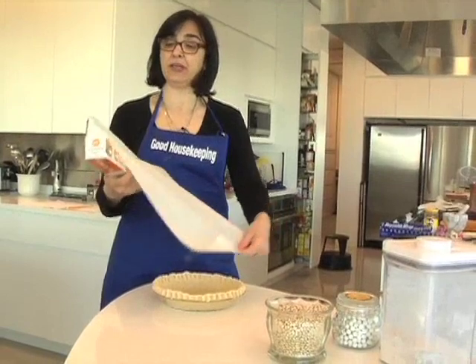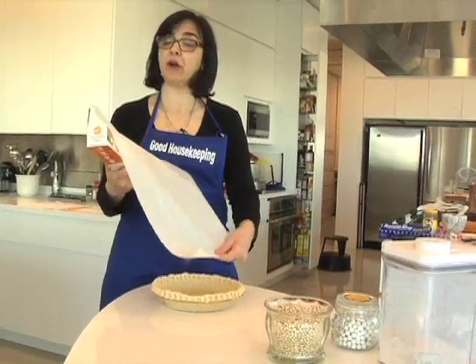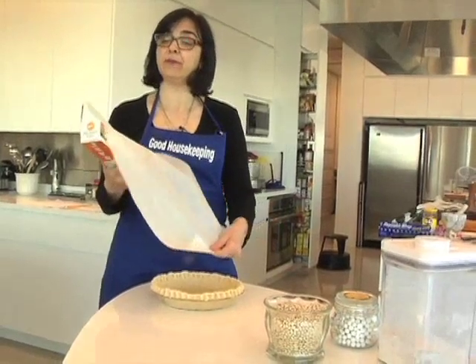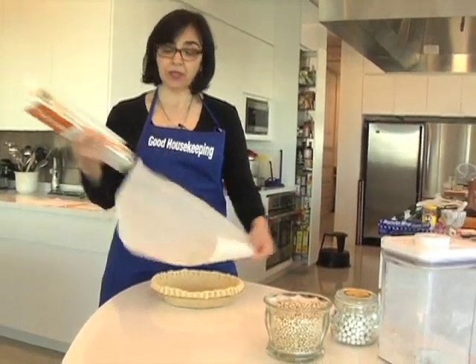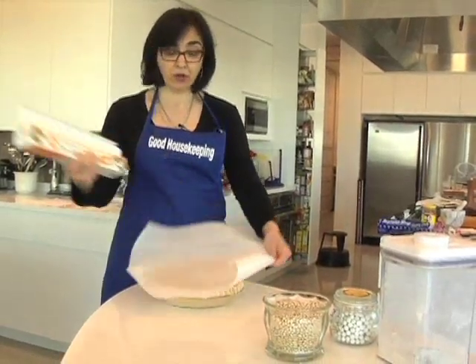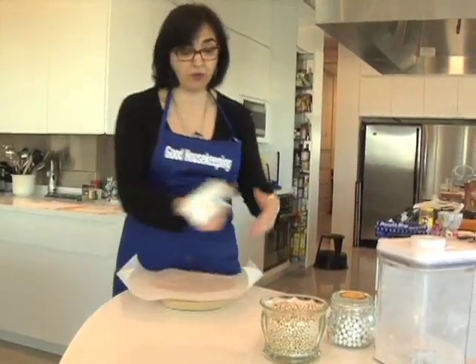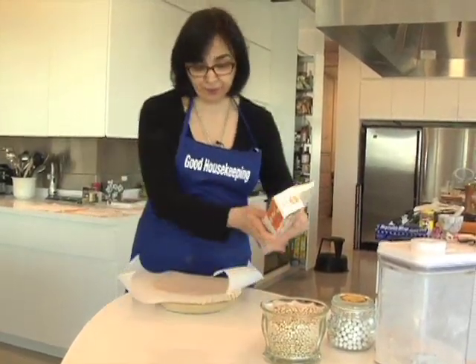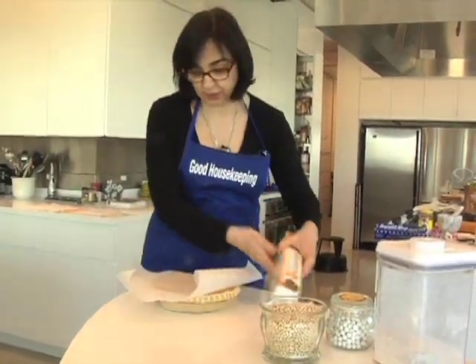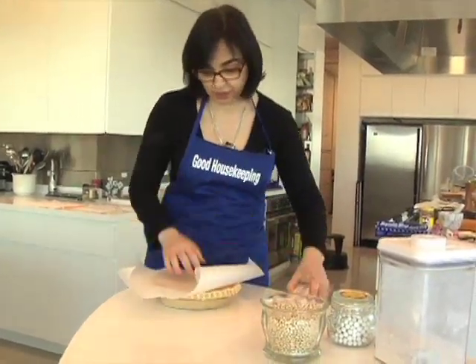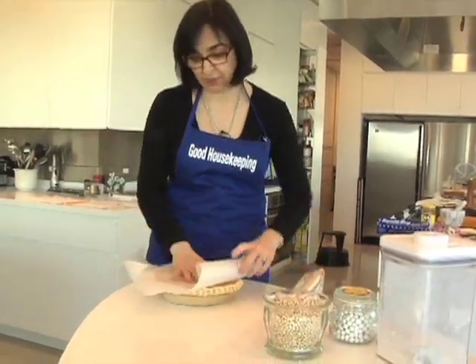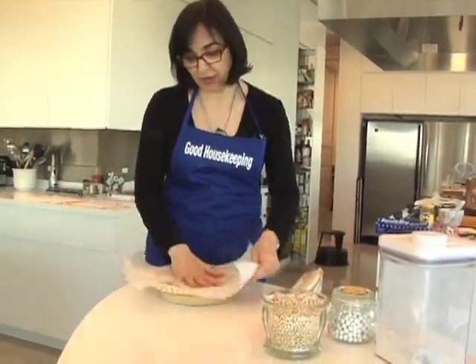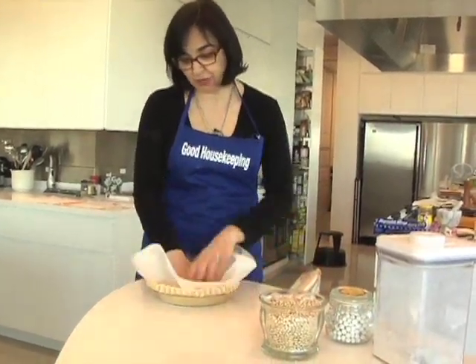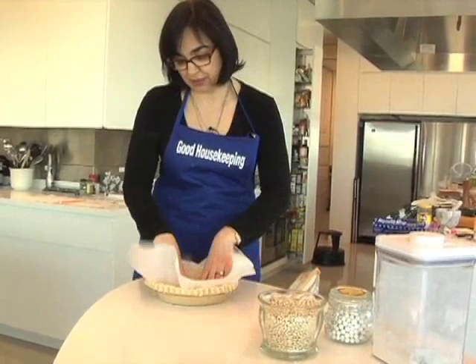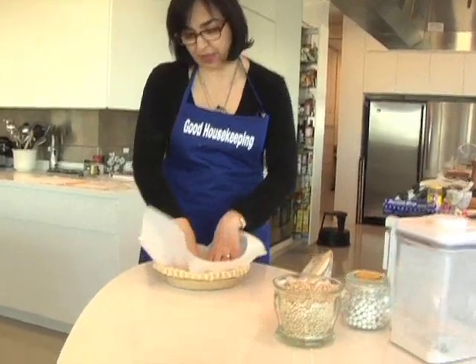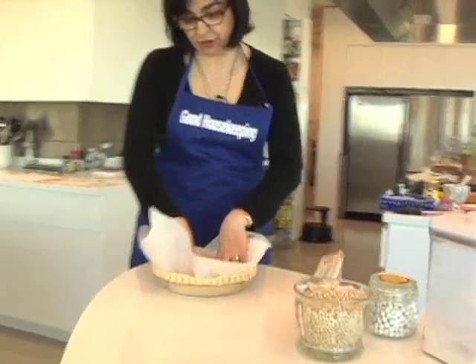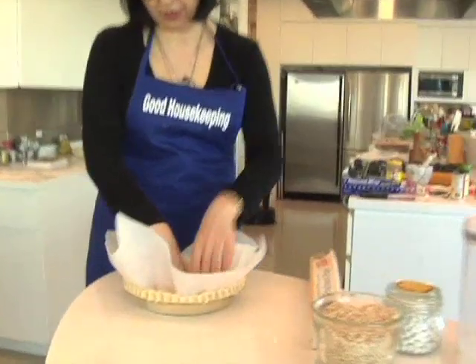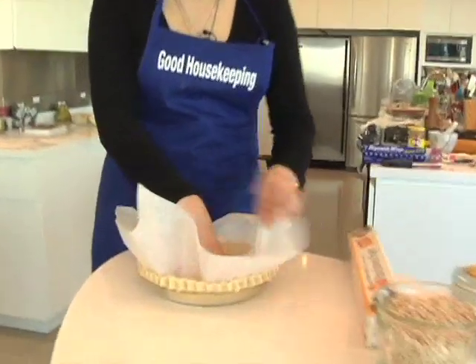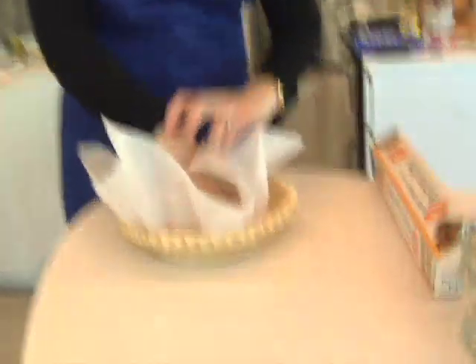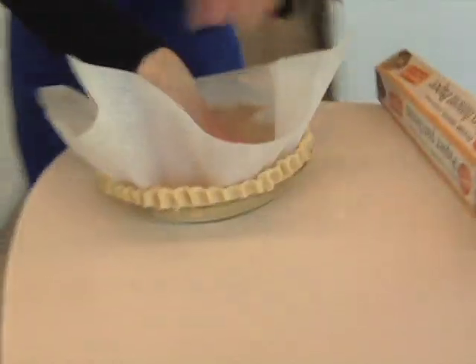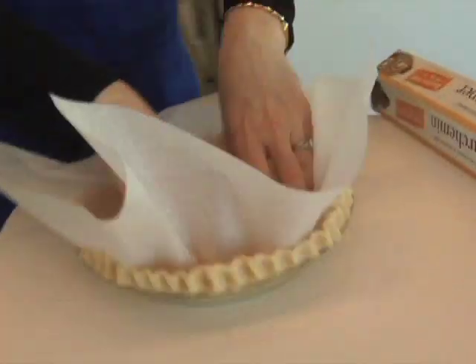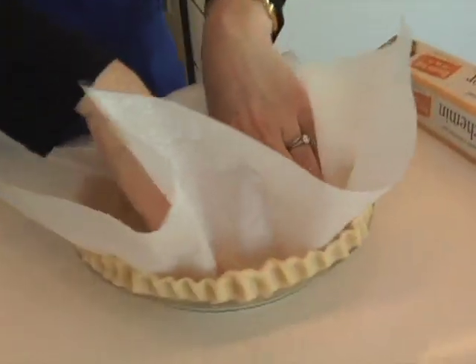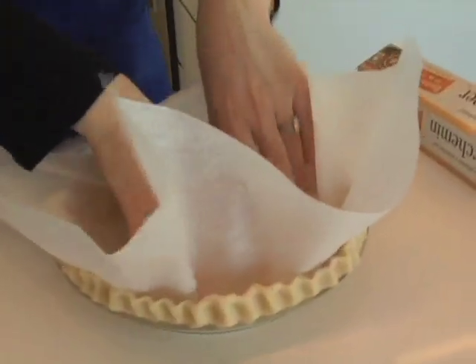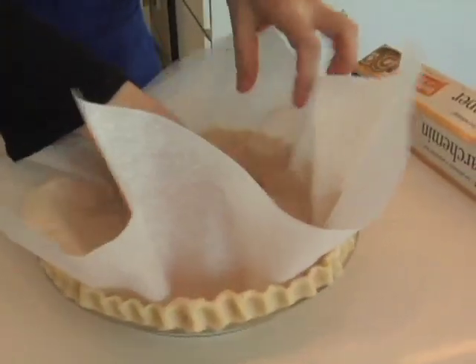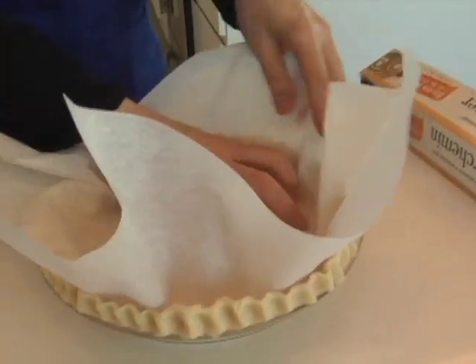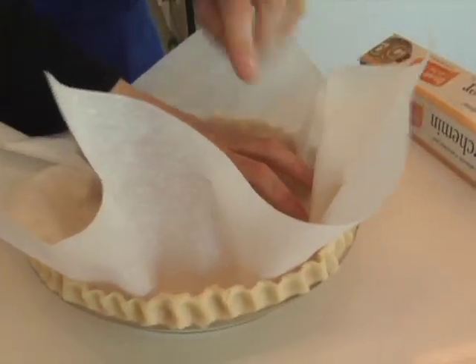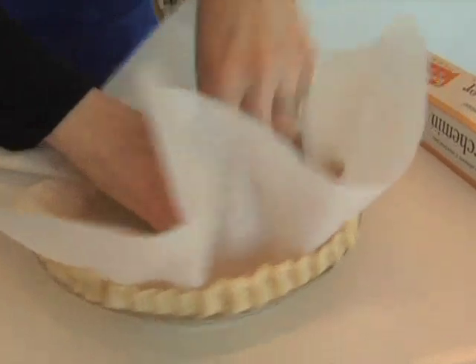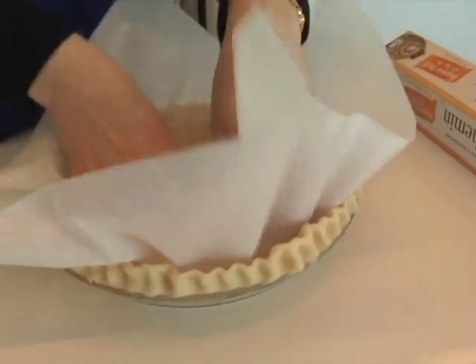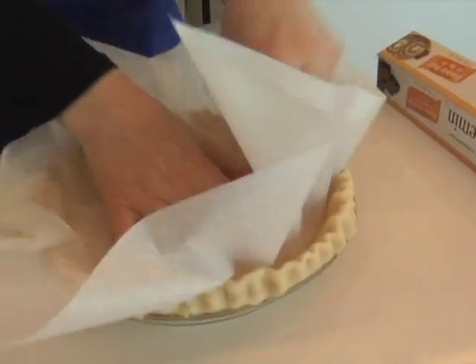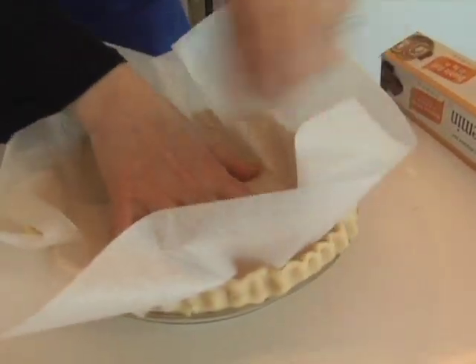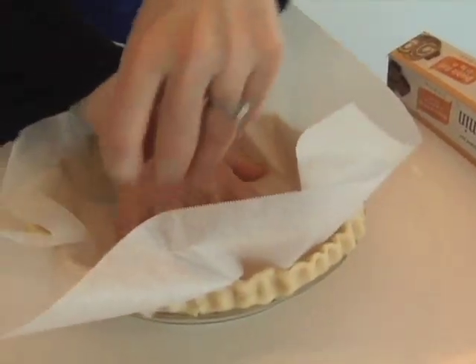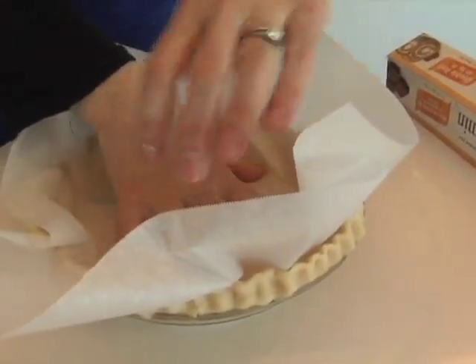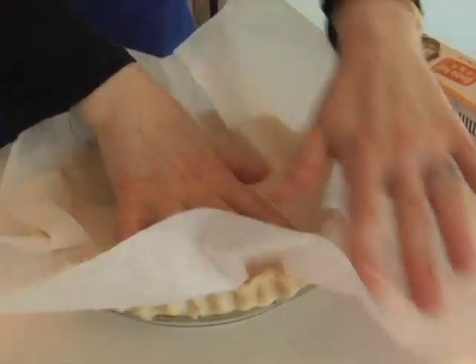I'm going to take a piece of parchment — you could also use foil, which is just as easy — and you're going to just press it into your pie crust. This is one that I made, but you could also use a store-bought frozen or the kind that you roll out and put into the pan.